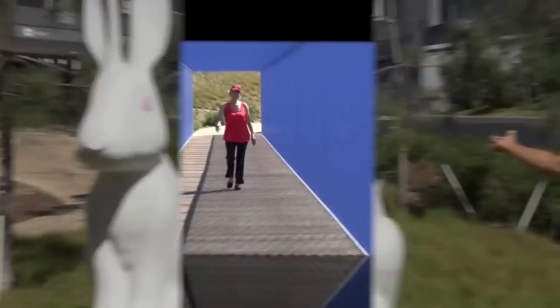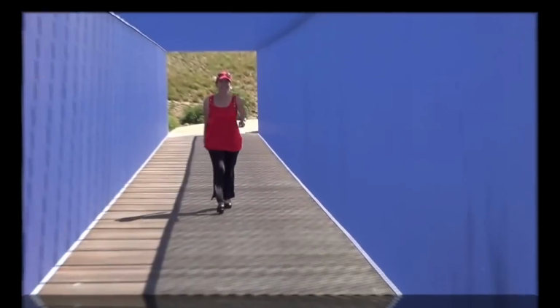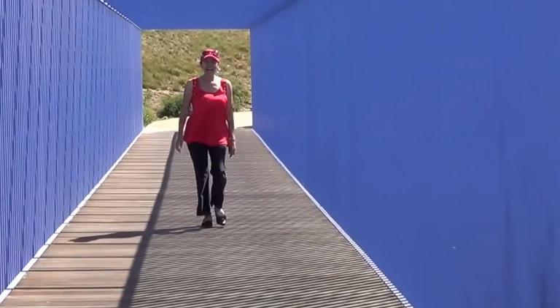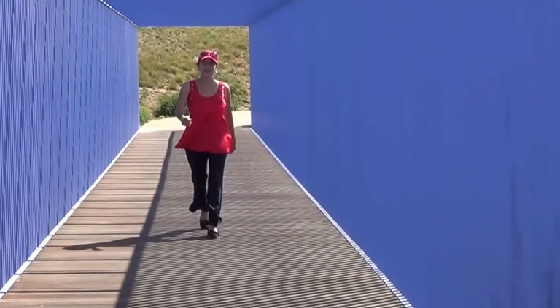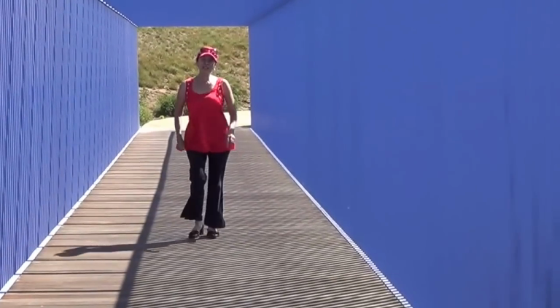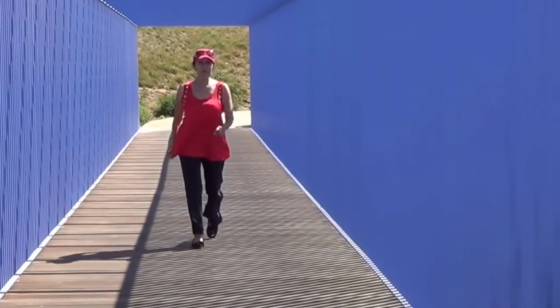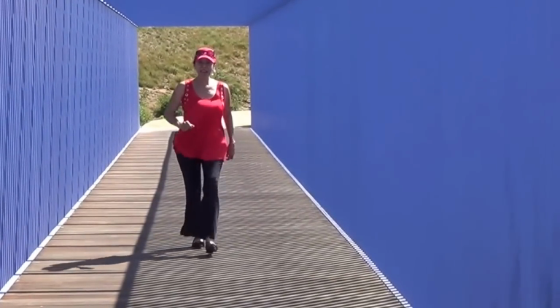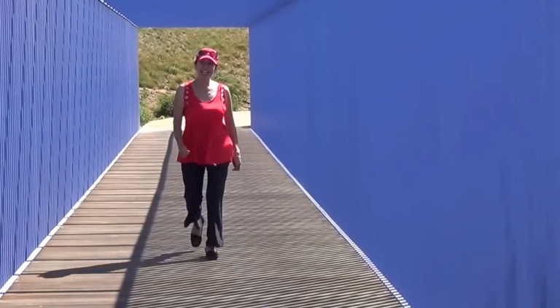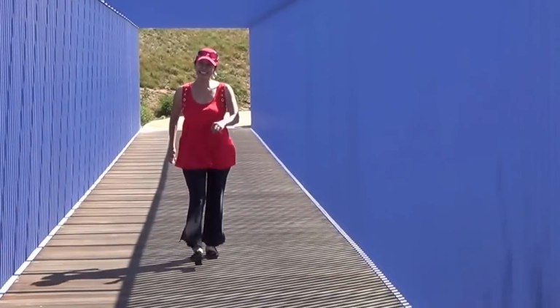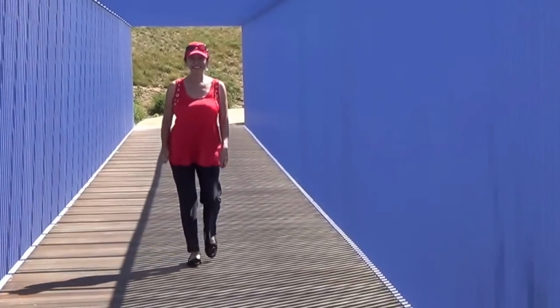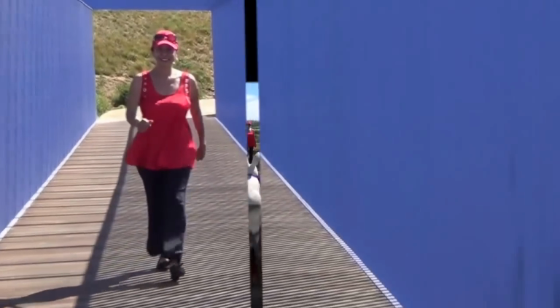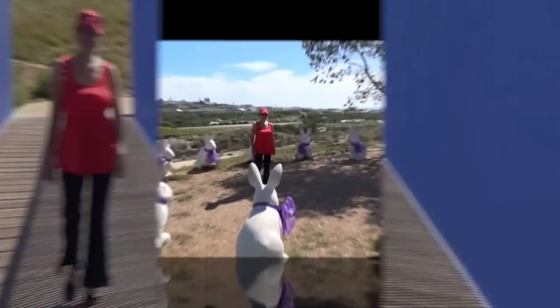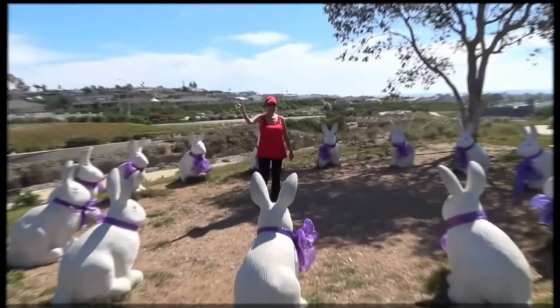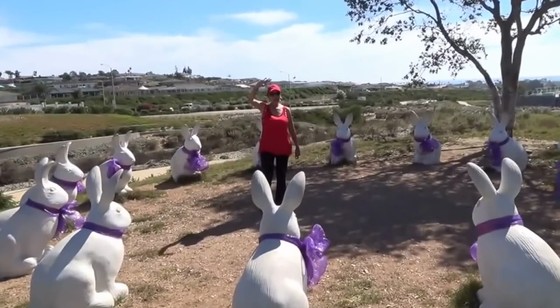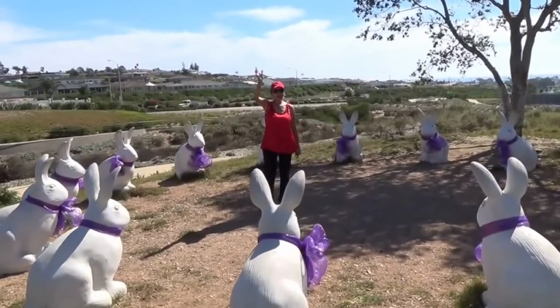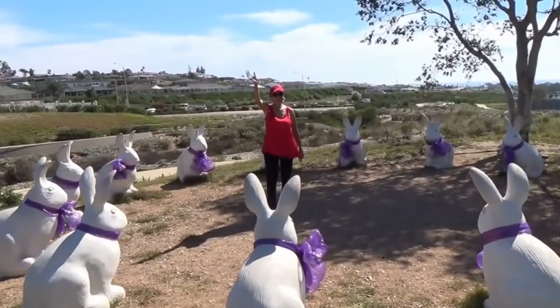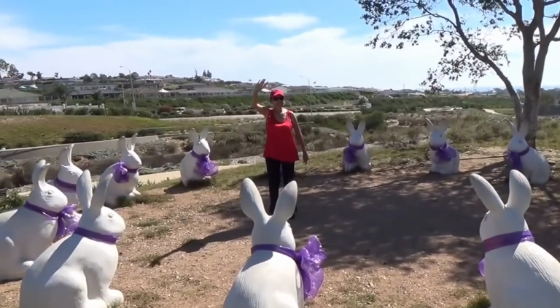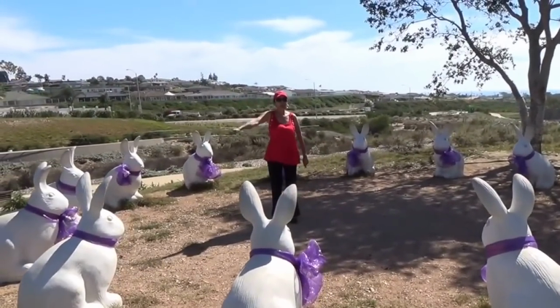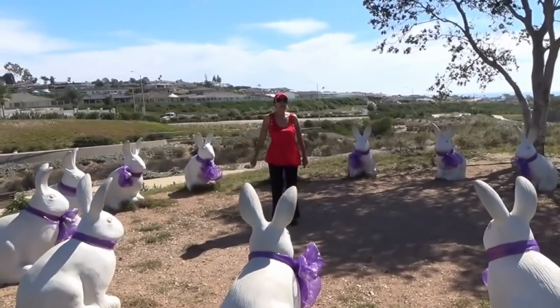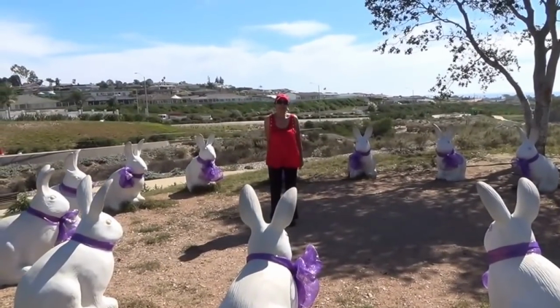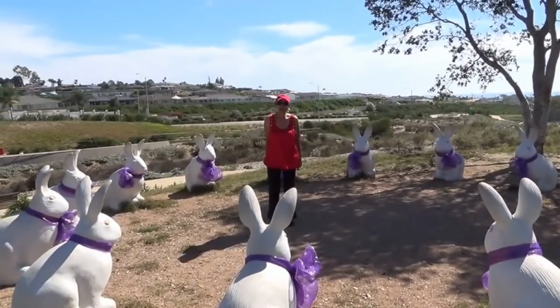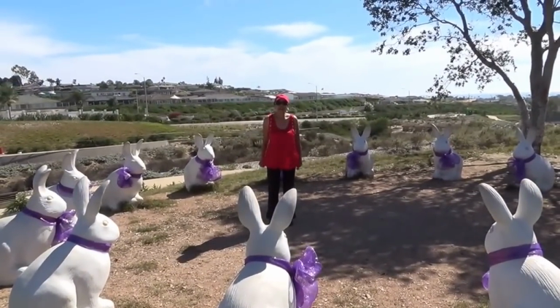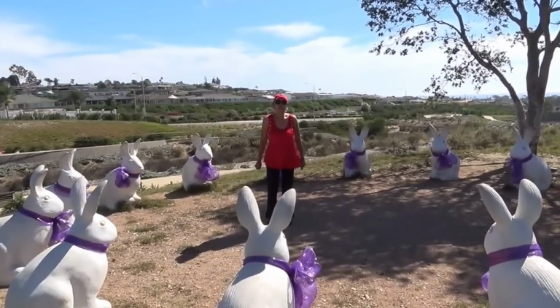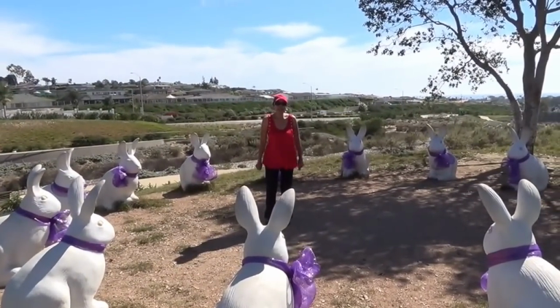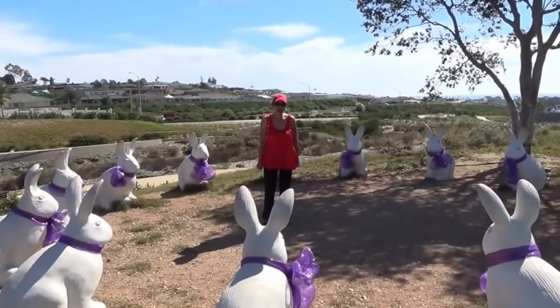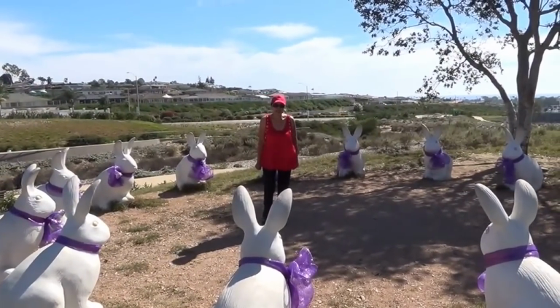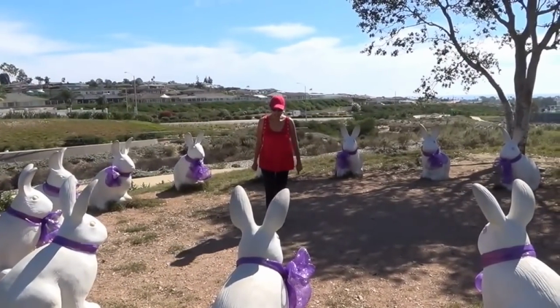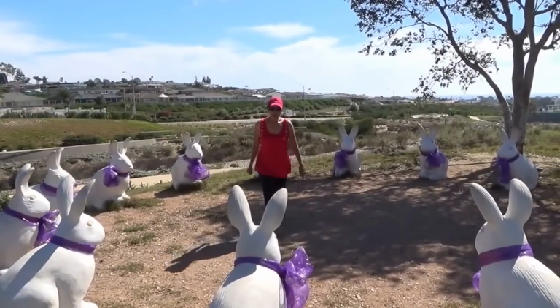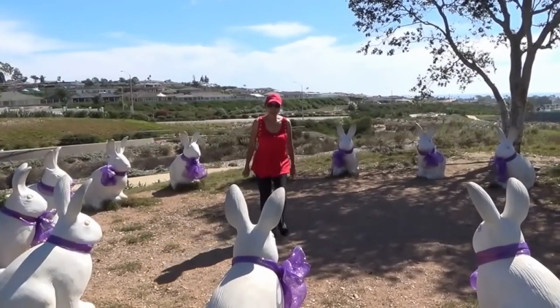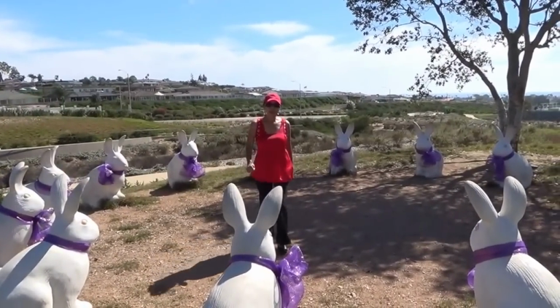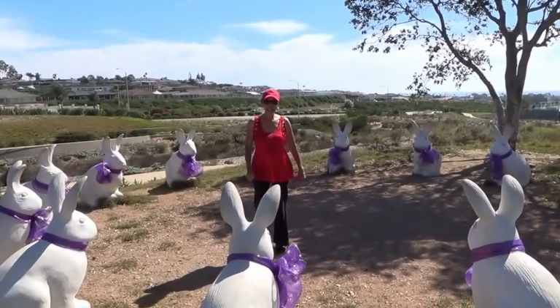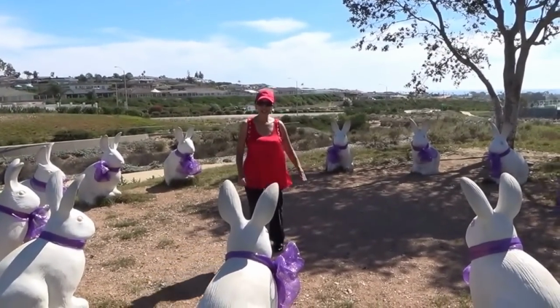Are you ready for a math lesson? Hi boys and girls, we're going to be counting bunny rabbits. Let's start right here.